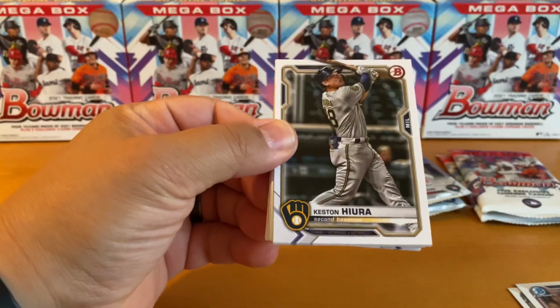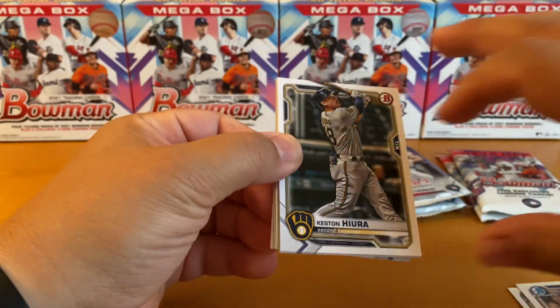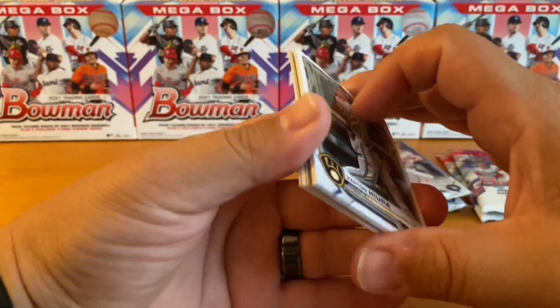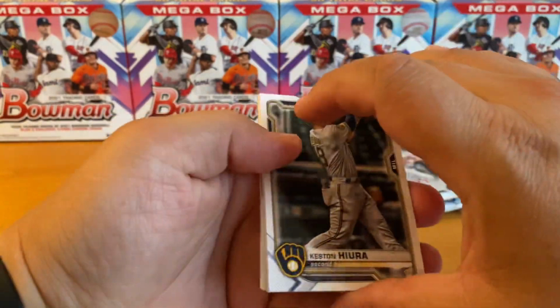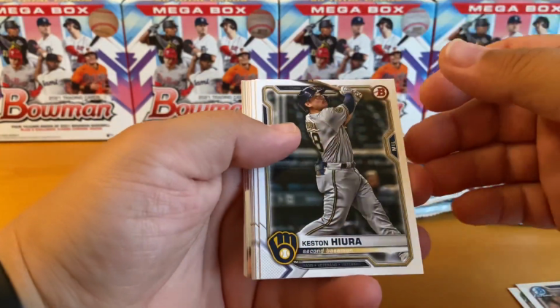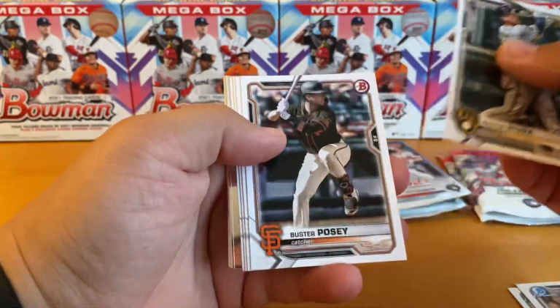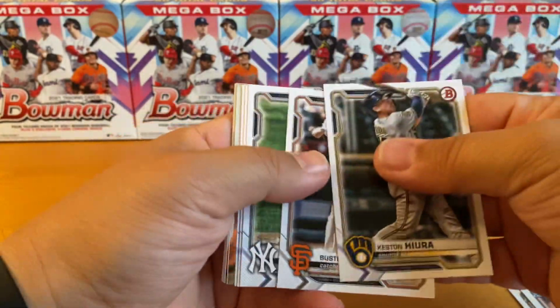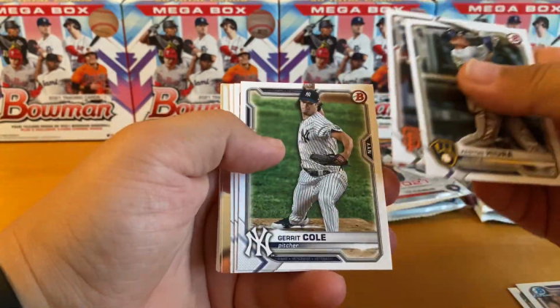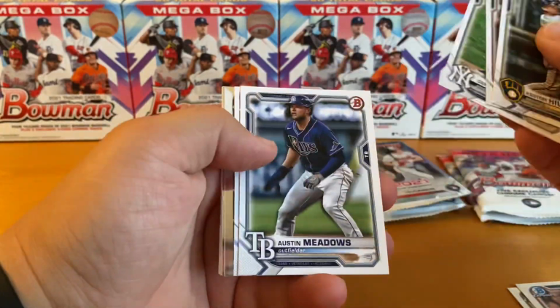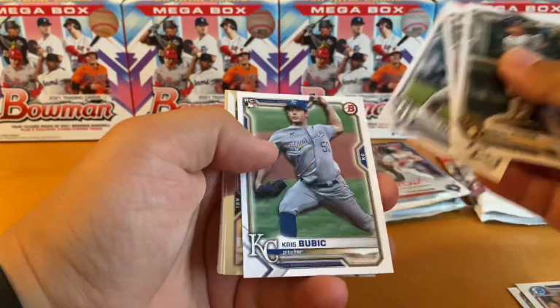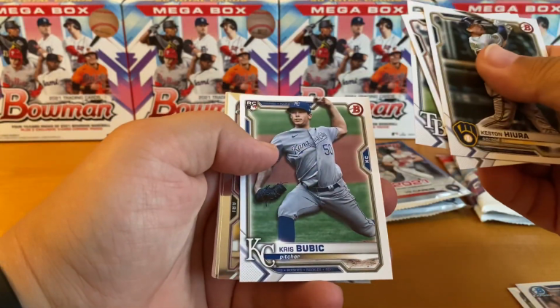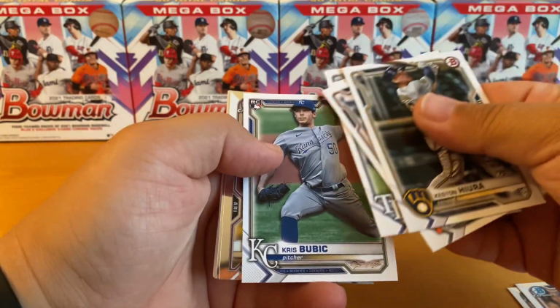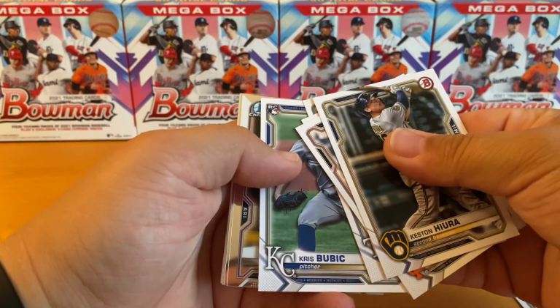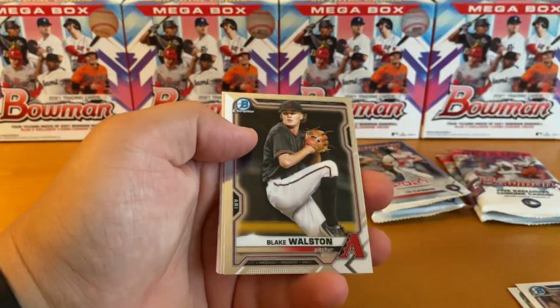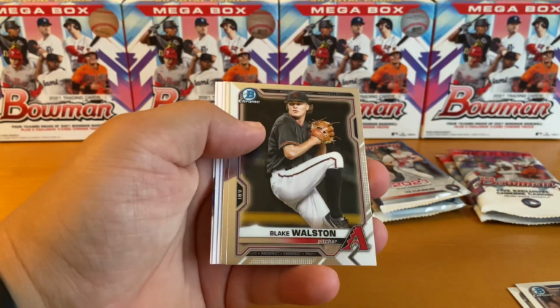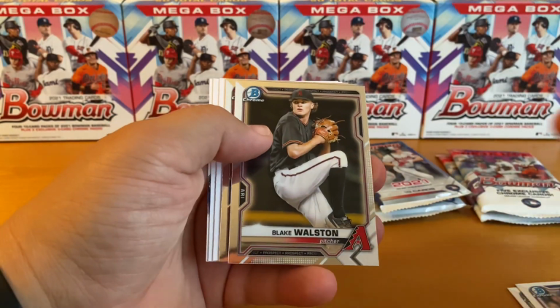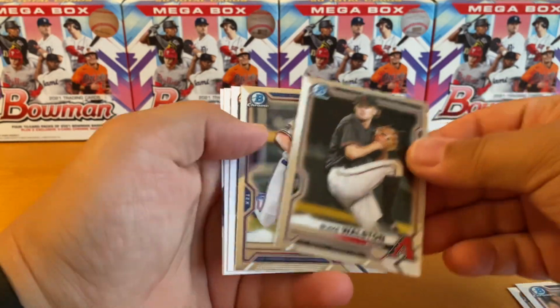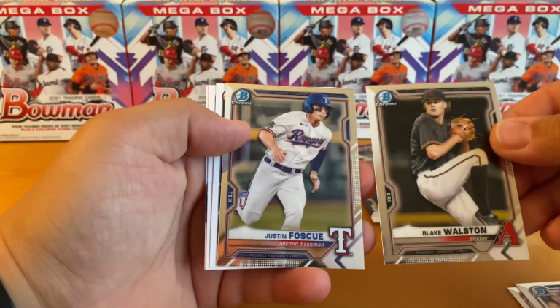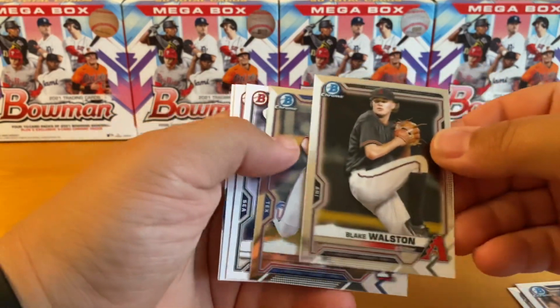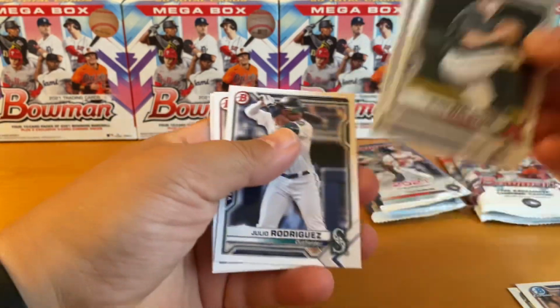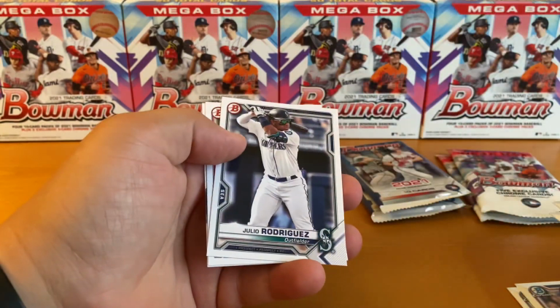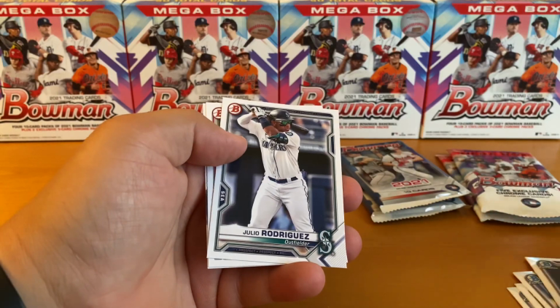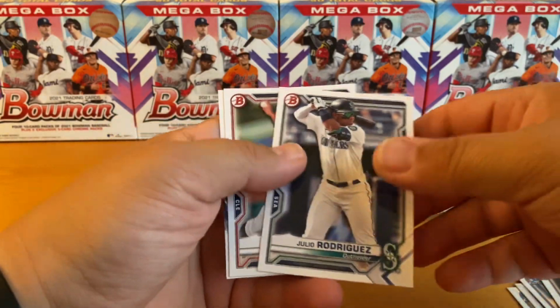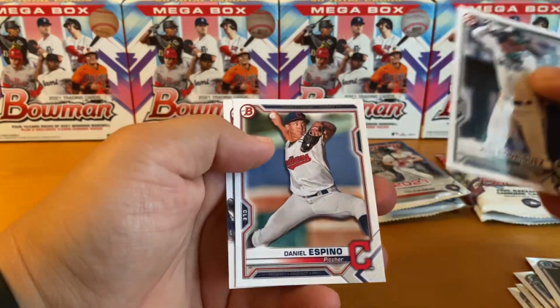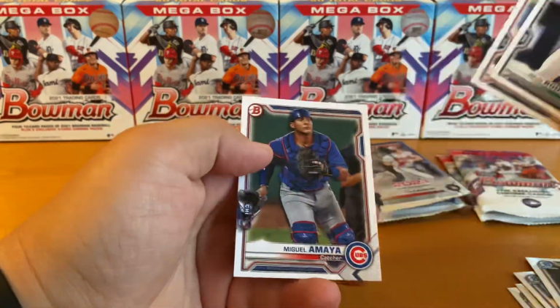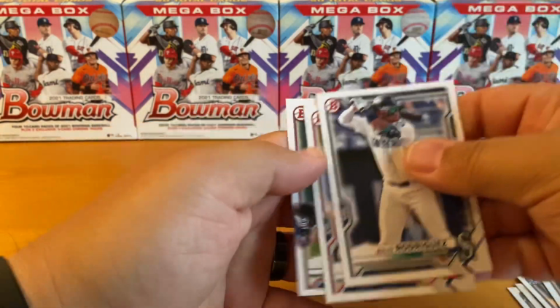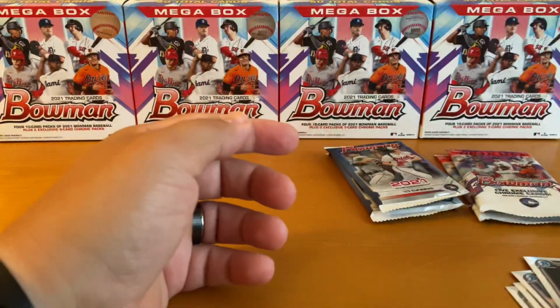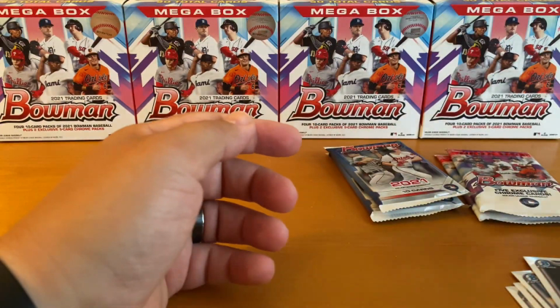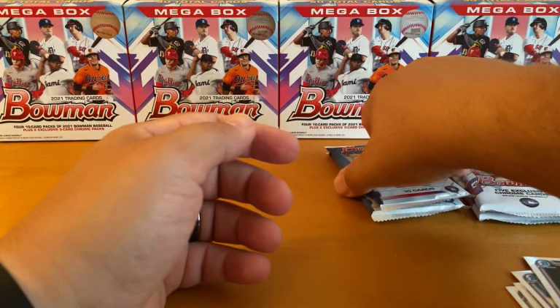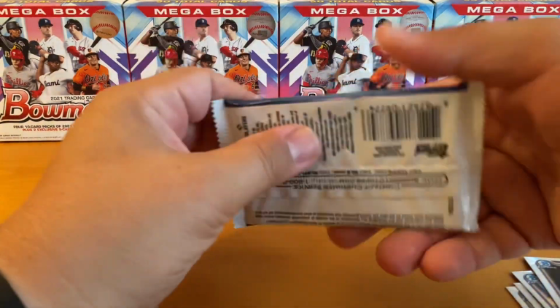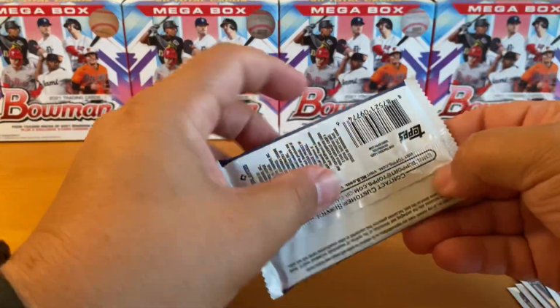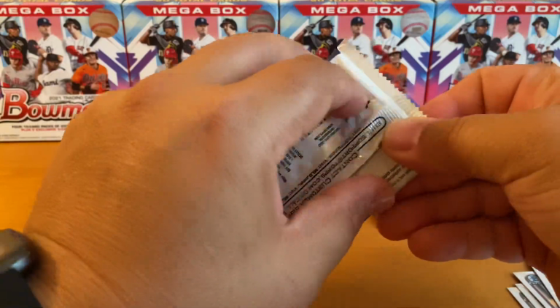Next pack. Hira — I think he just got optioned today, along with Kalanick. Our chromes are Walston and Foscue, non-firsts. Papers are J-Rod and Miguel Amaya.